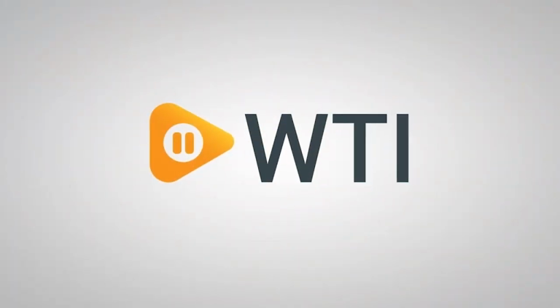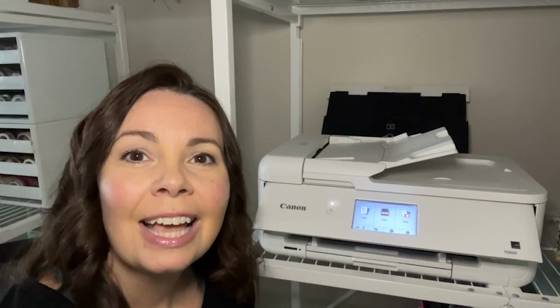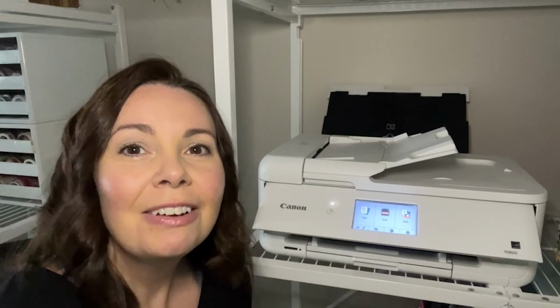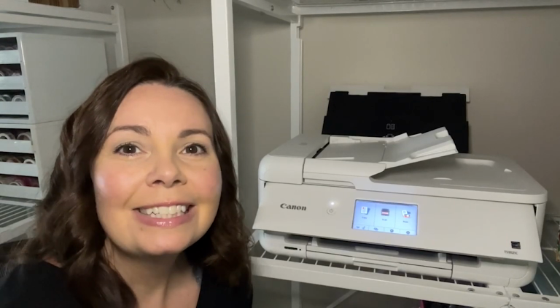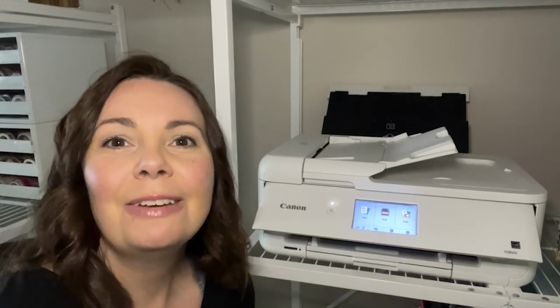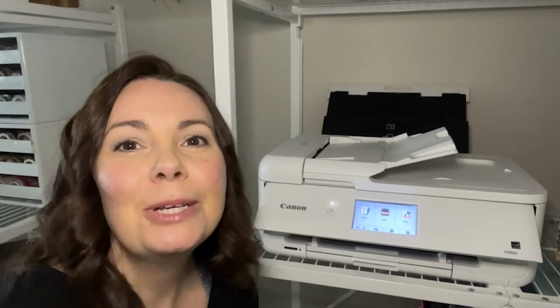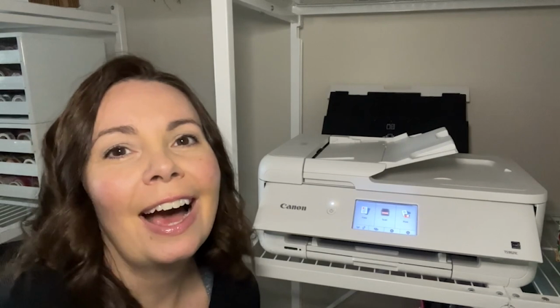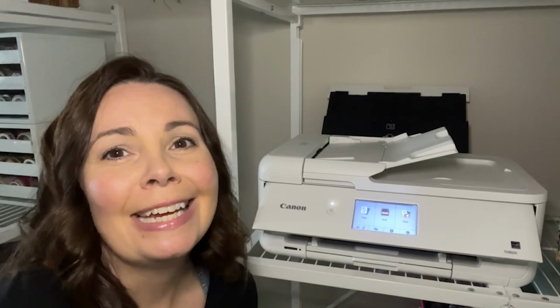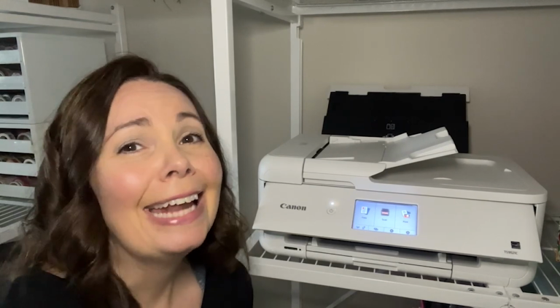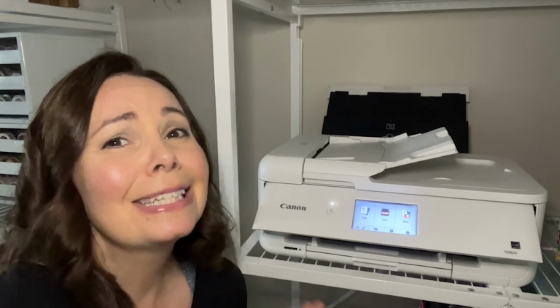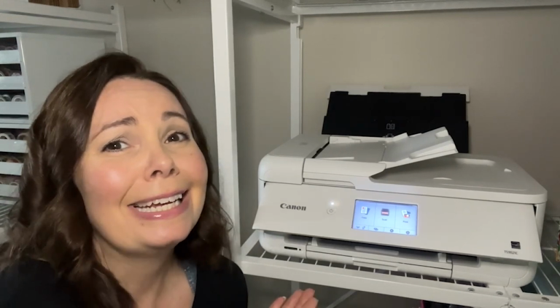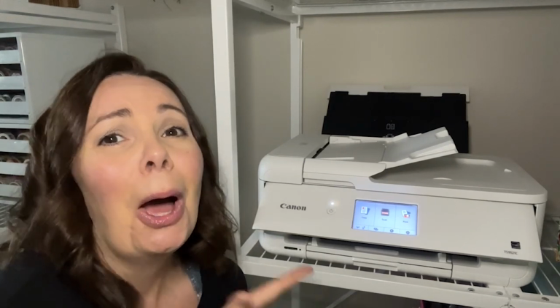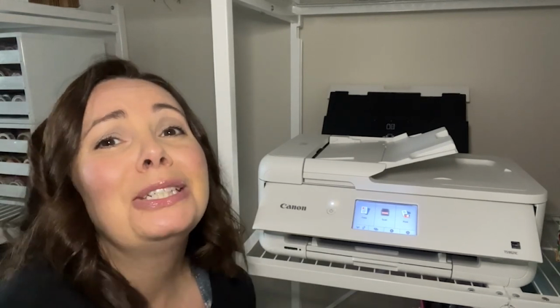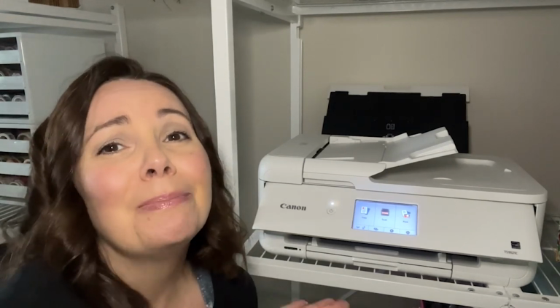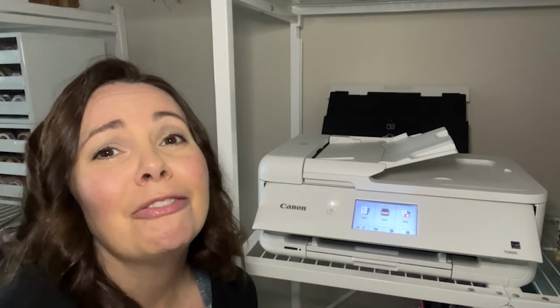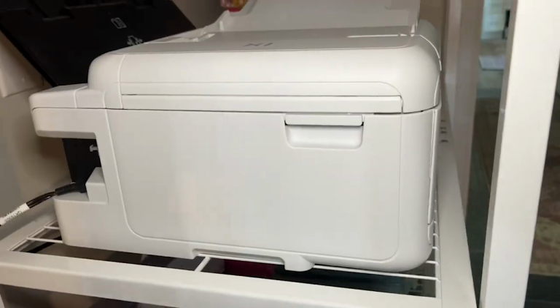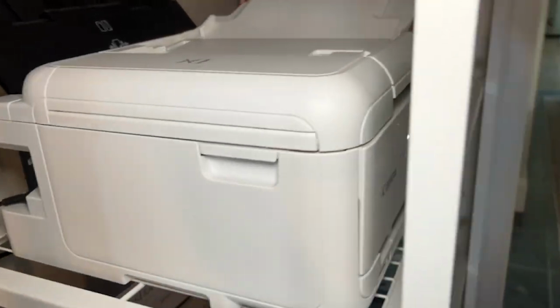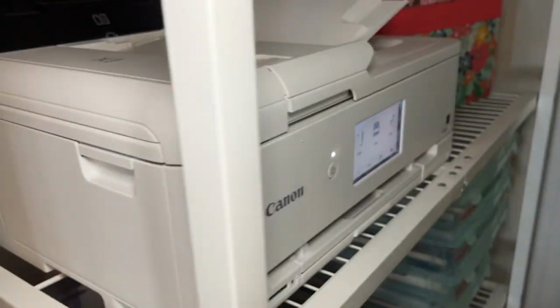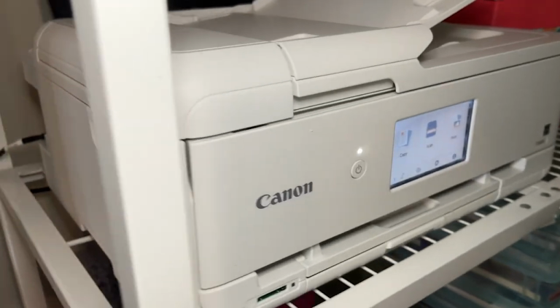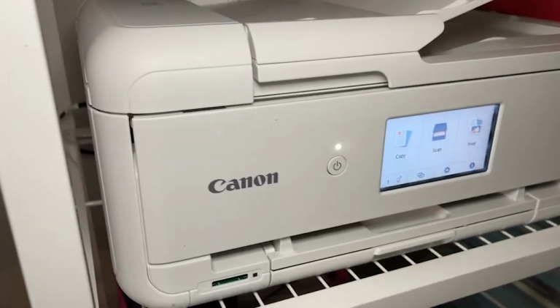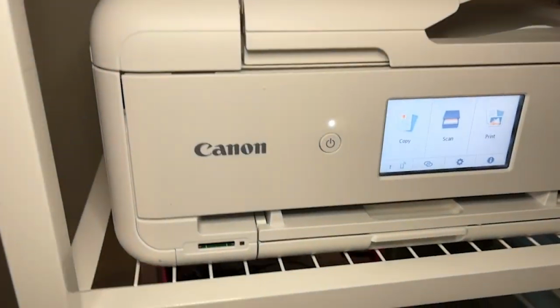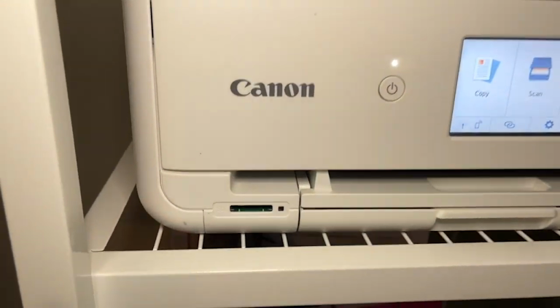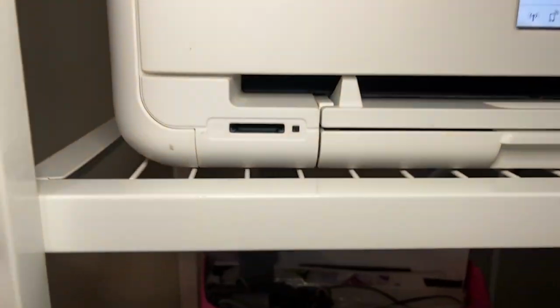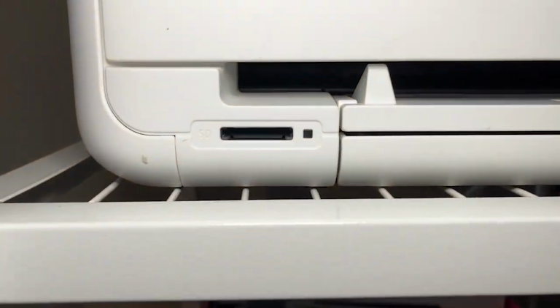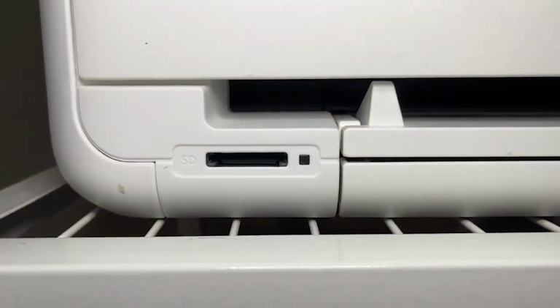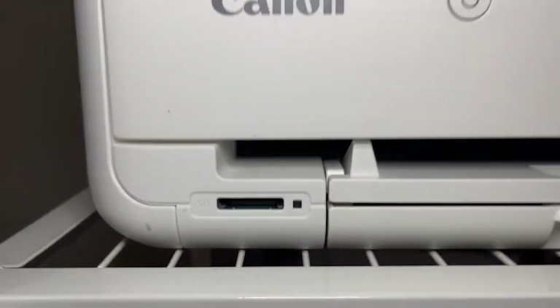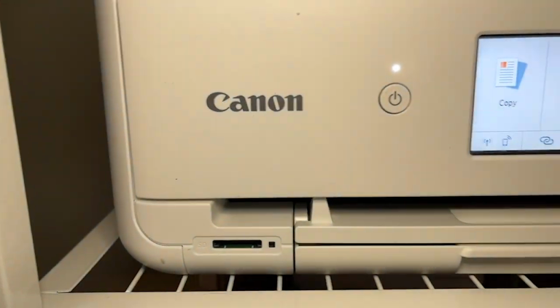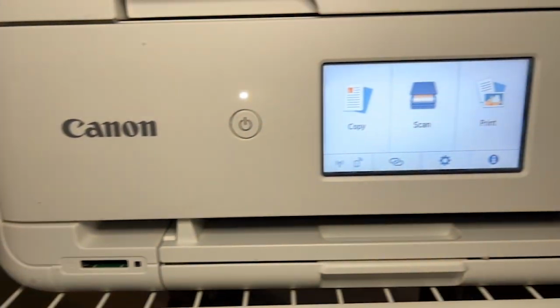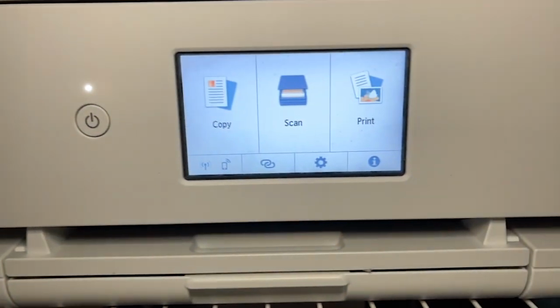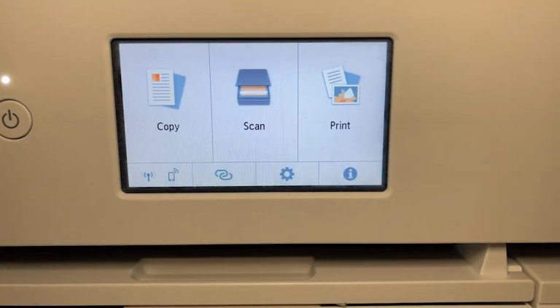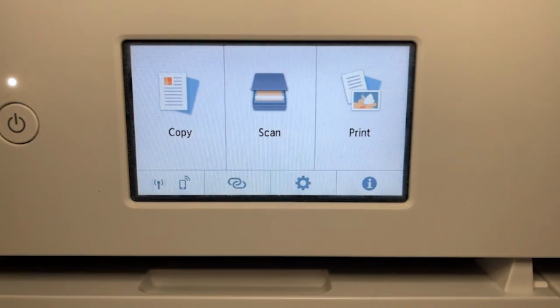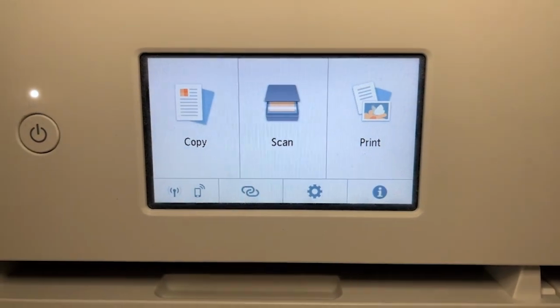Hi everyone! It's Heidi with WTI. And how exciting — a printer made for us crafters. It's the Canon PIXMA all-in-one crafting photo printer.